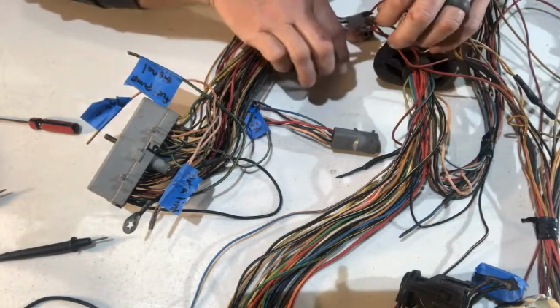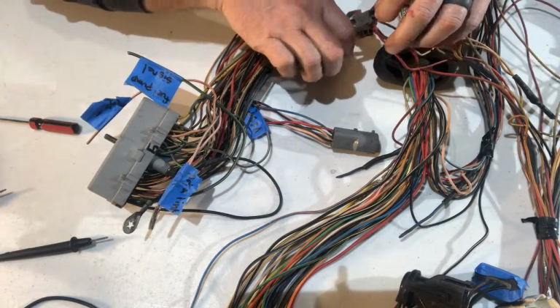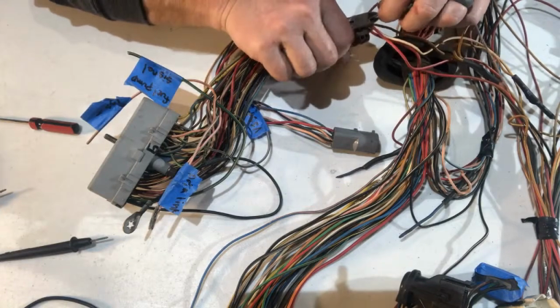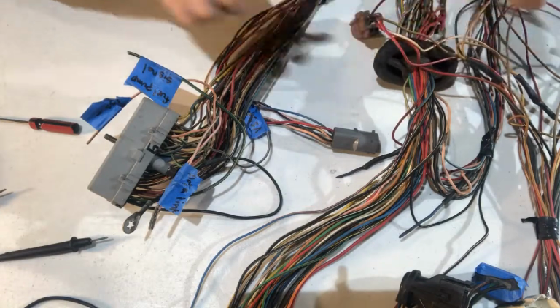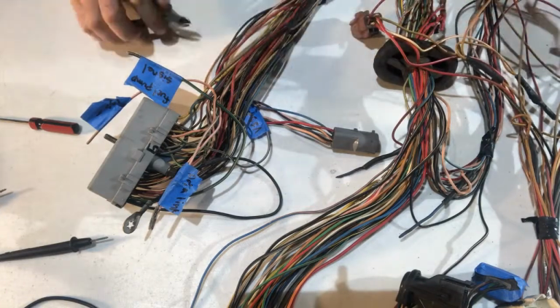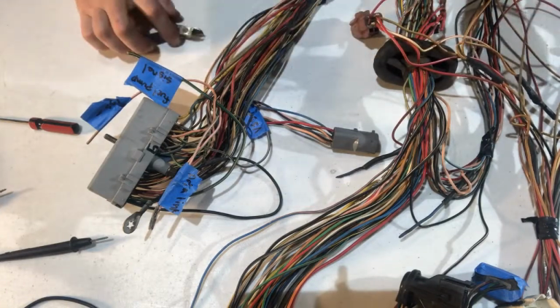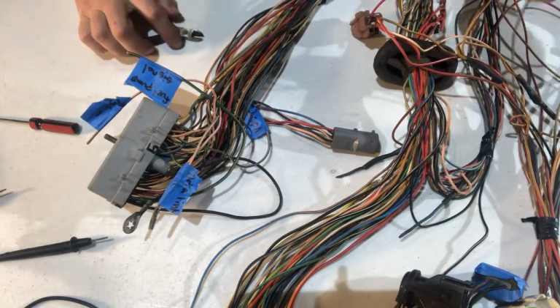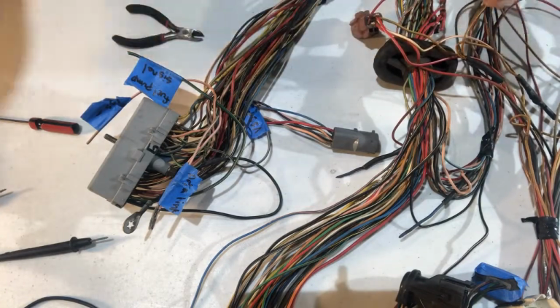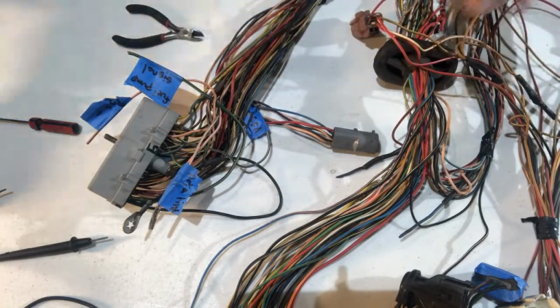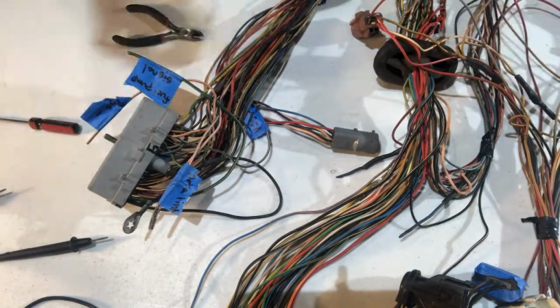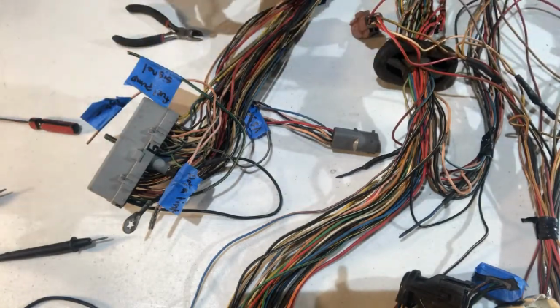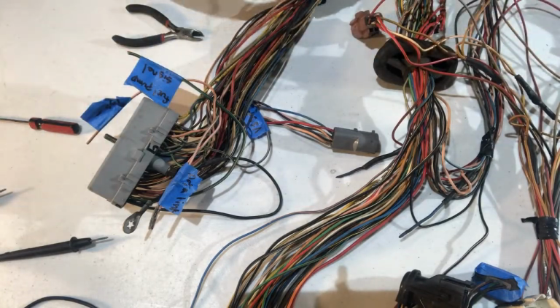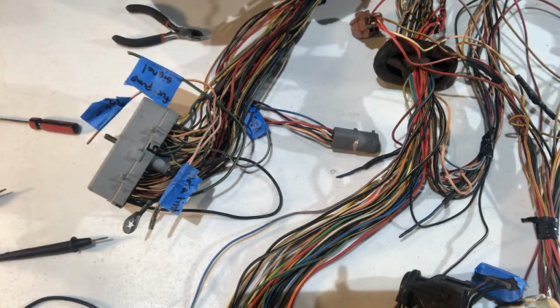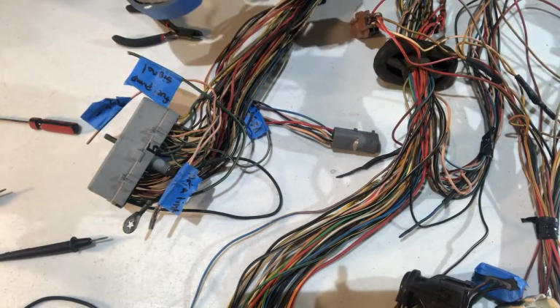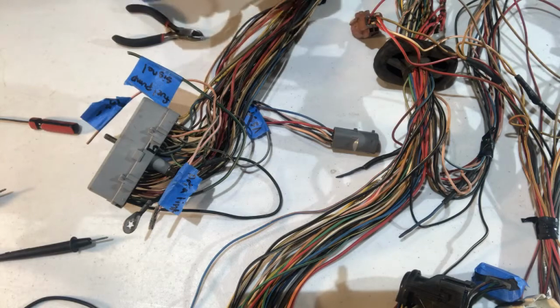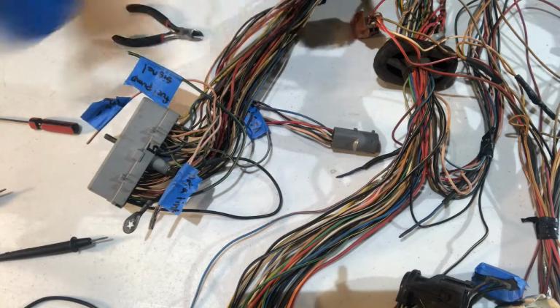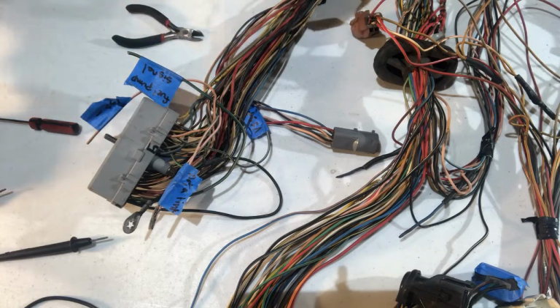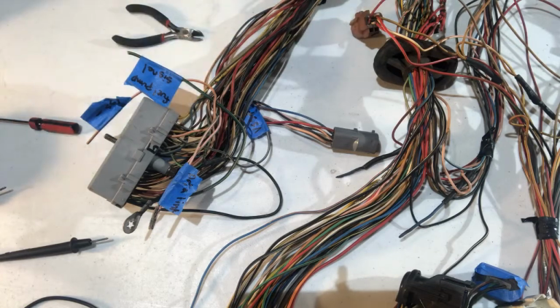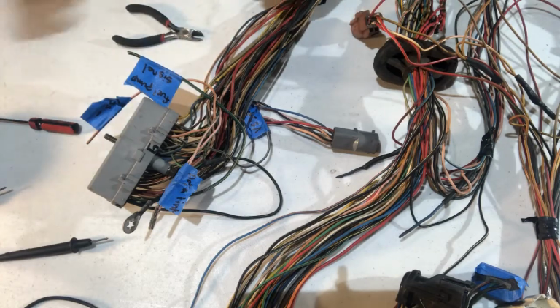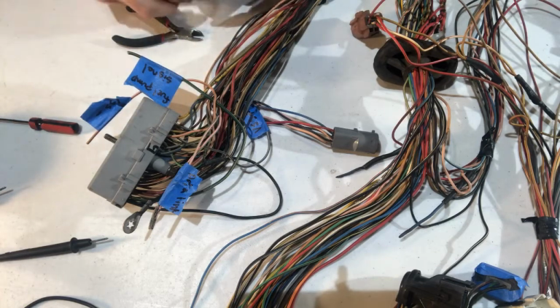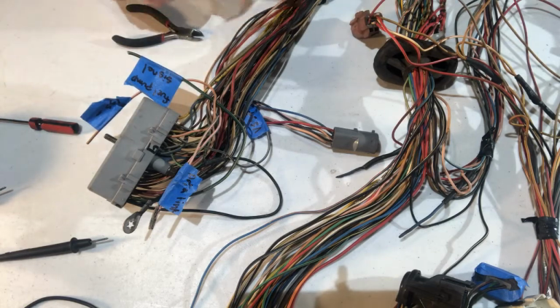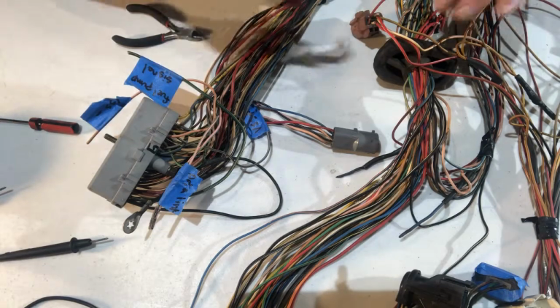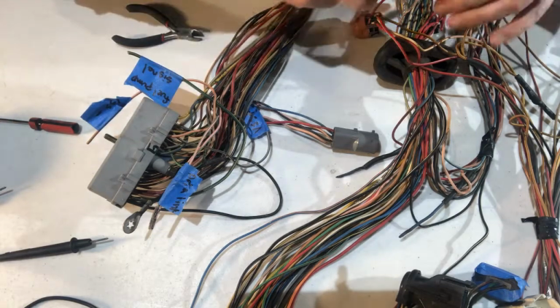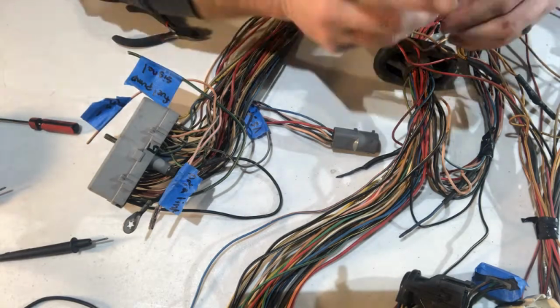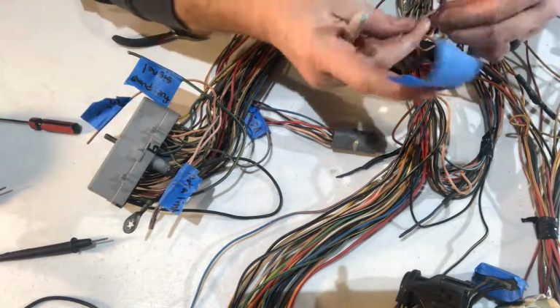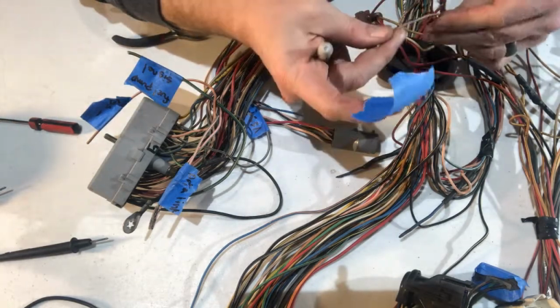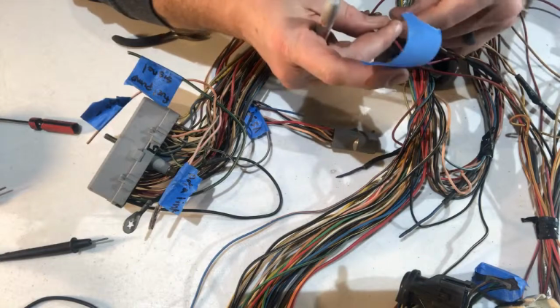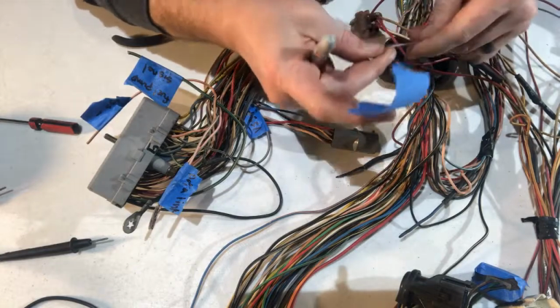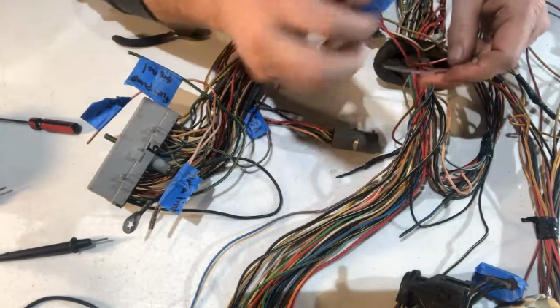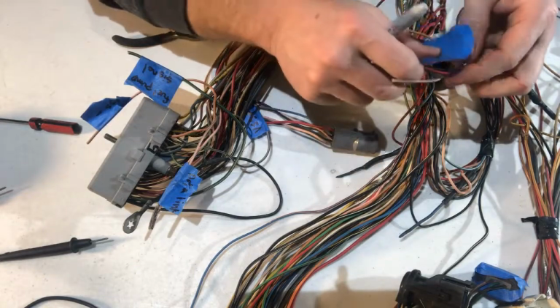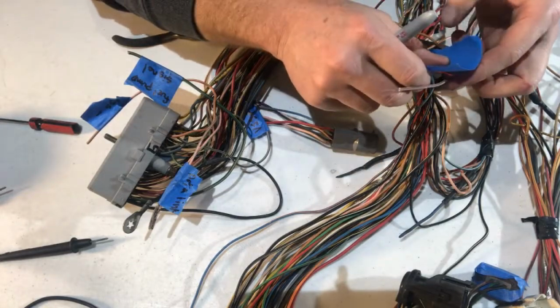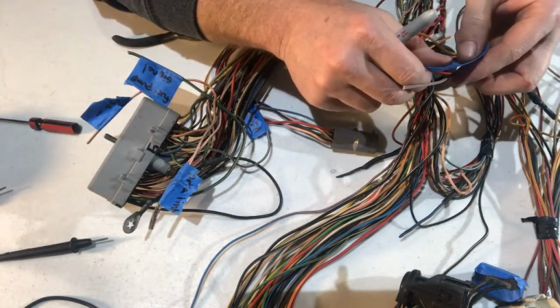For now I'm just going to put 46 on it so I know what it is later. We'll be removing that from where it splices.